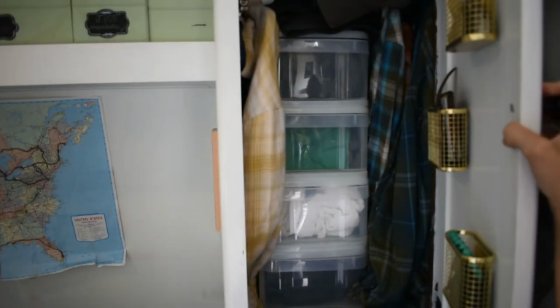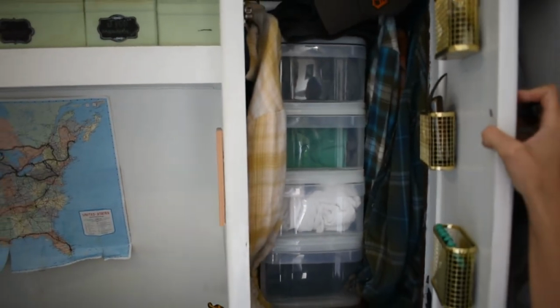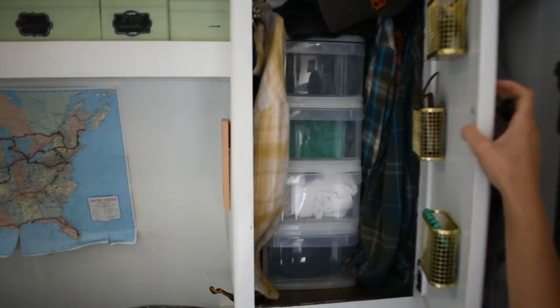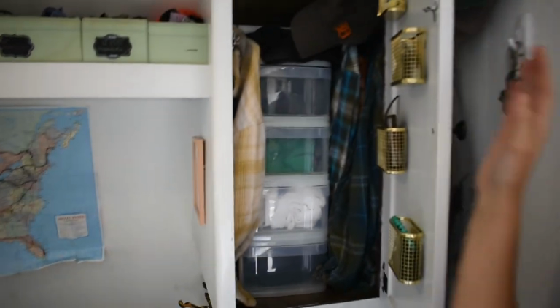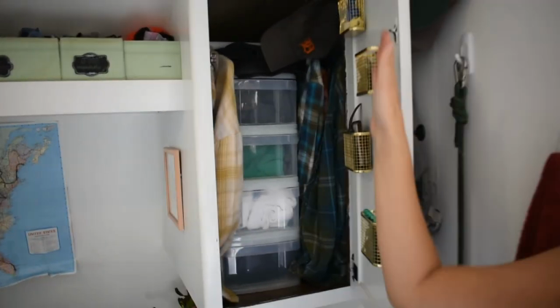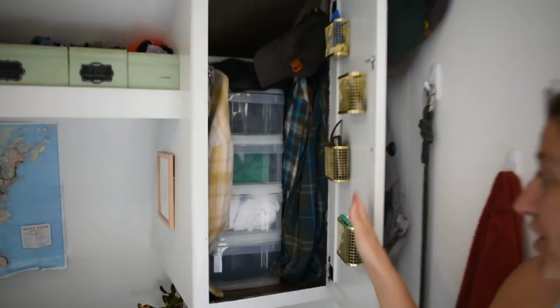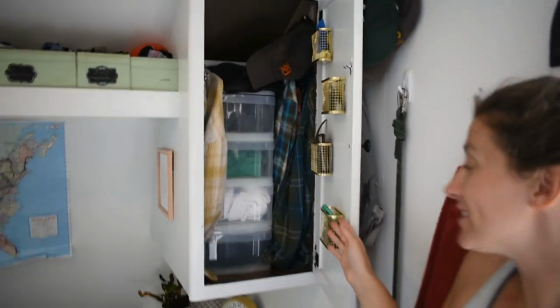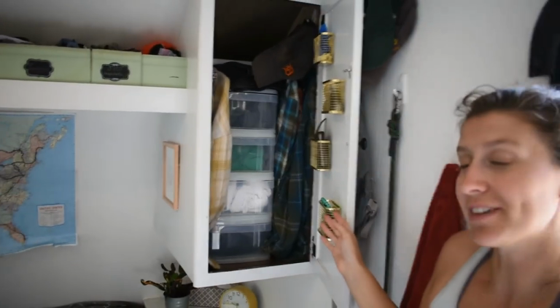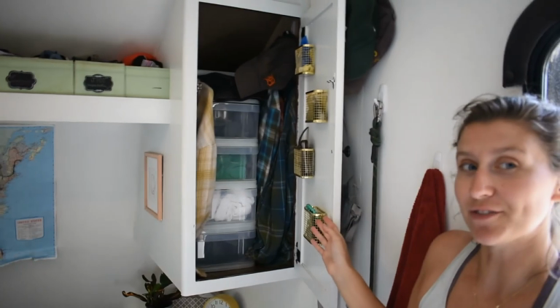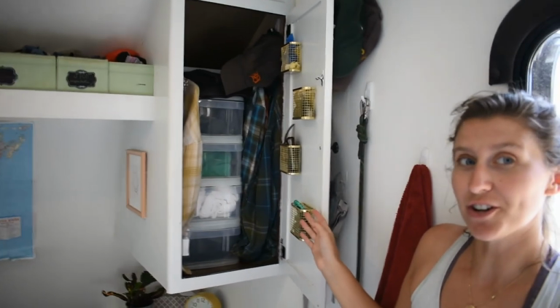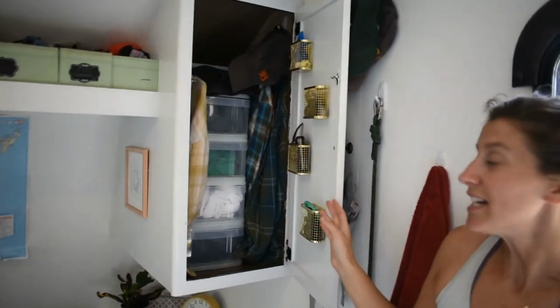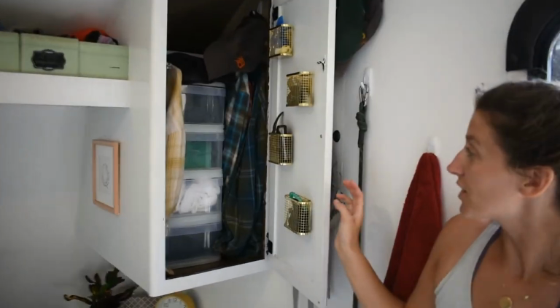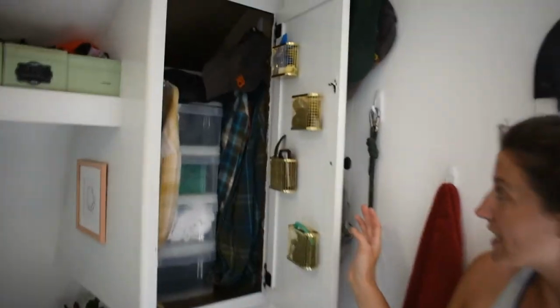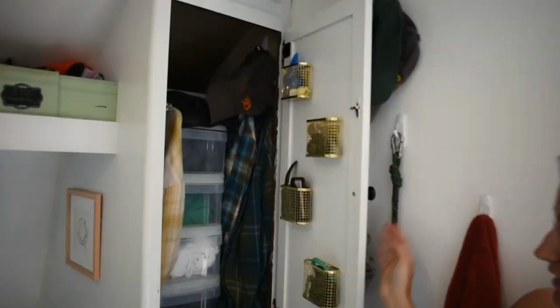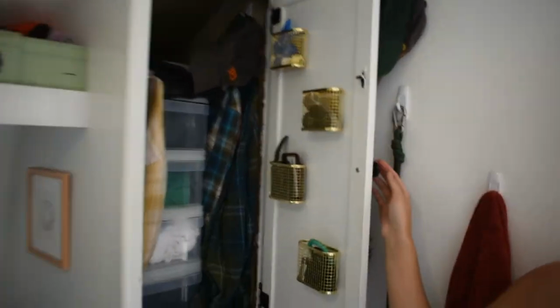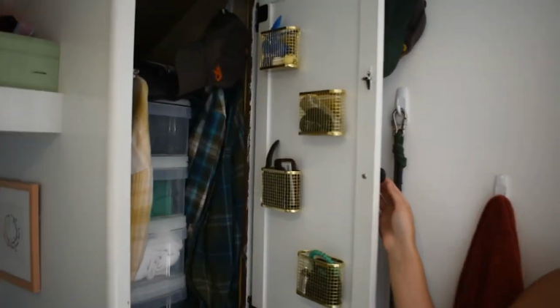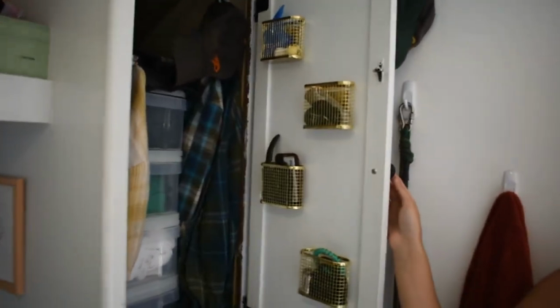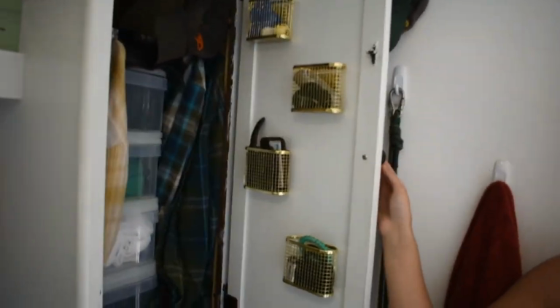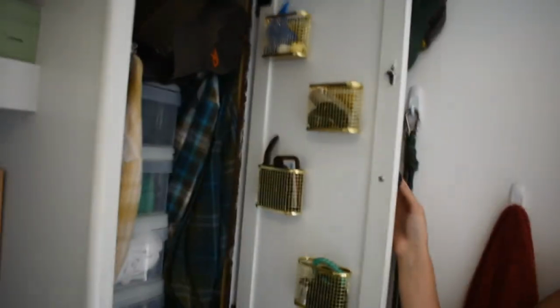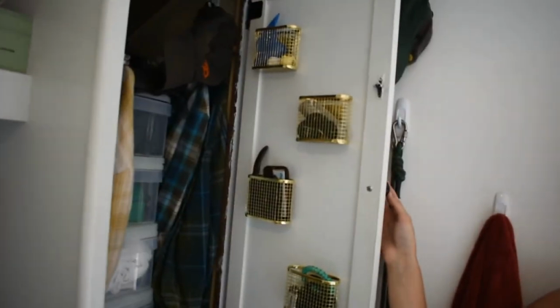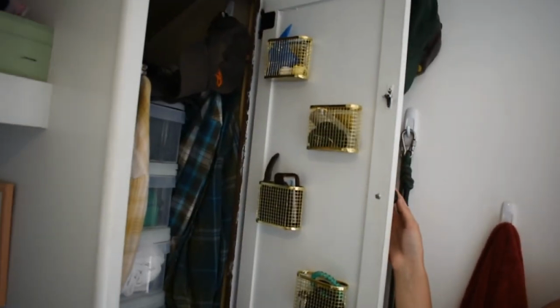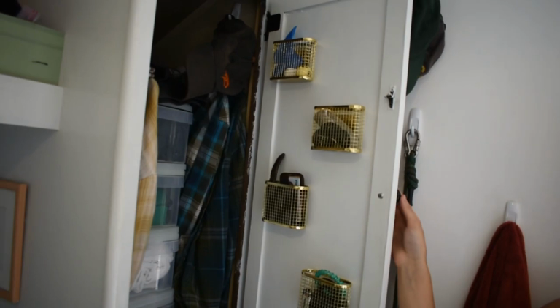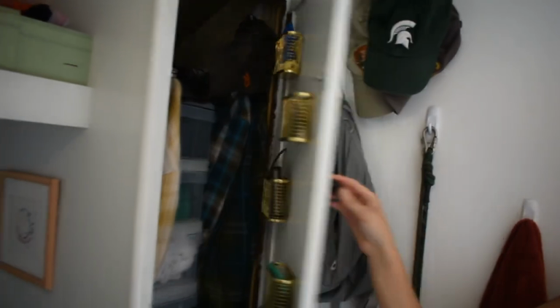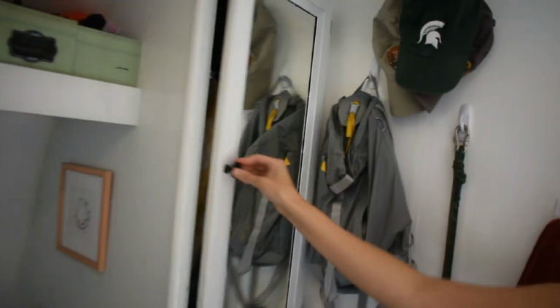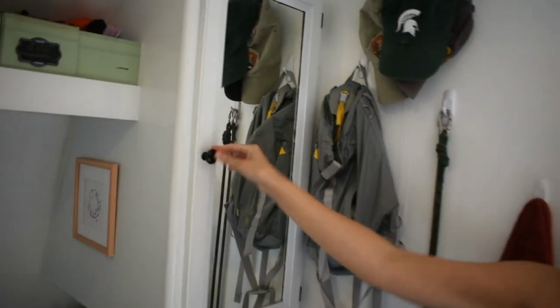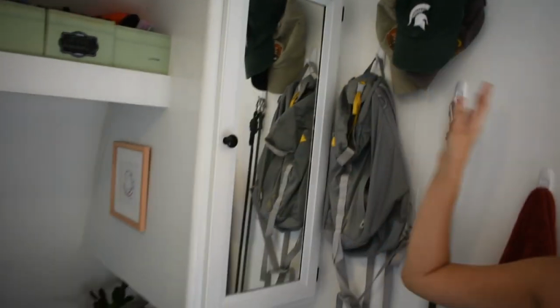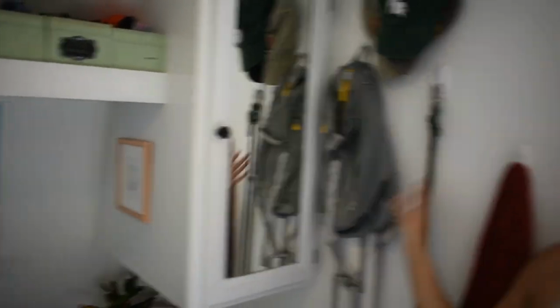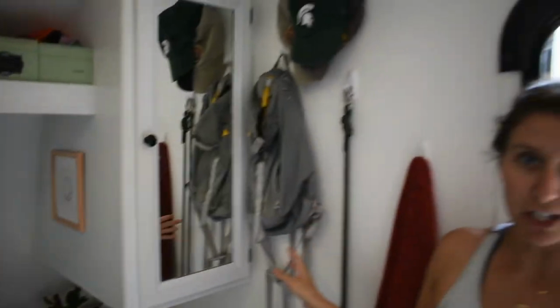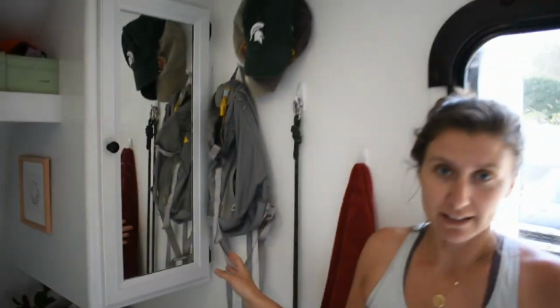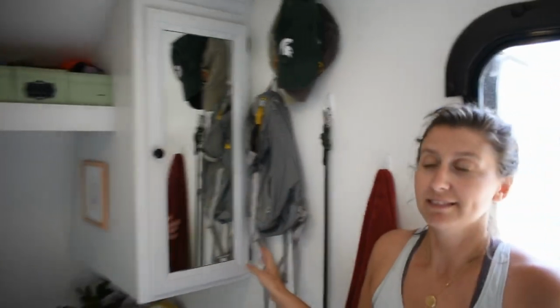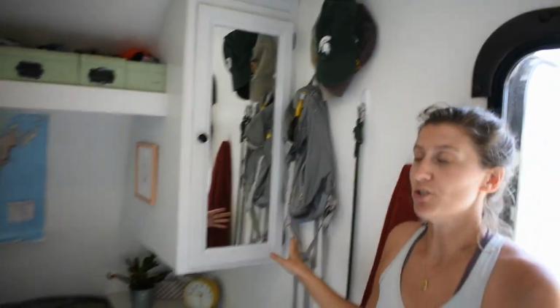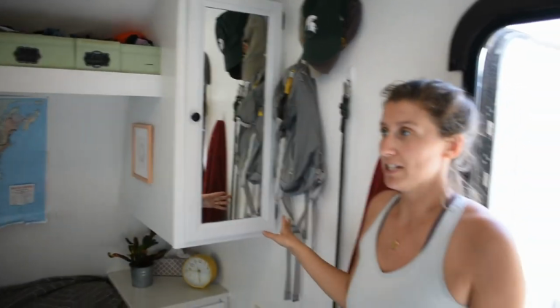We're always looking for good storage solutions, so we've got these vertical little cubbies here and all the command hooks that you could imagine.